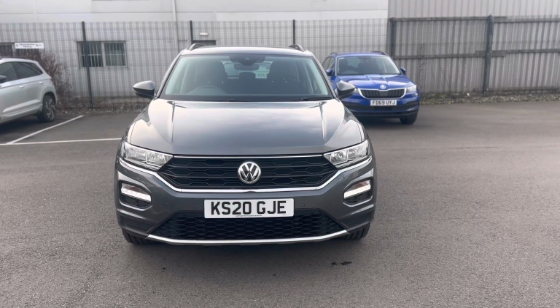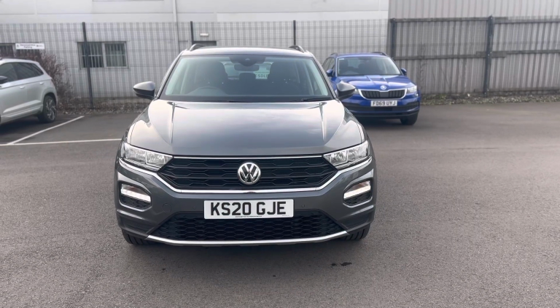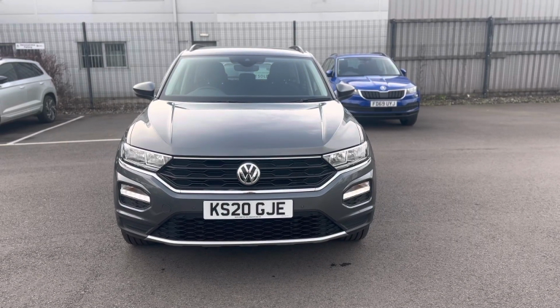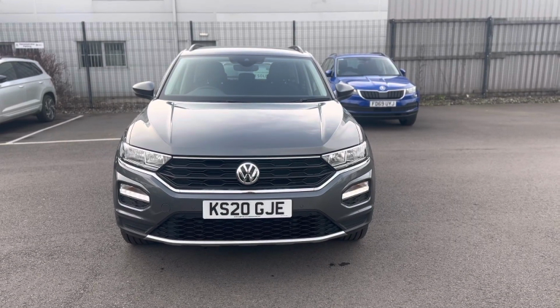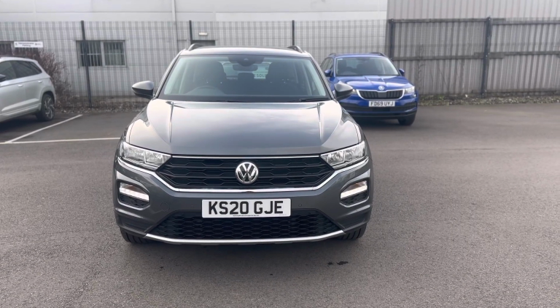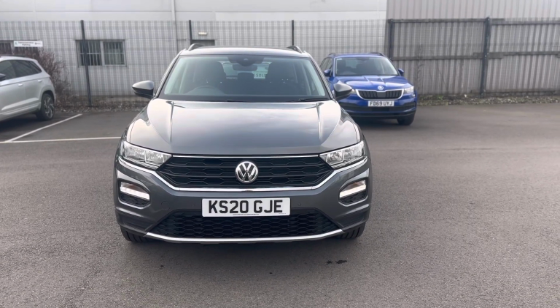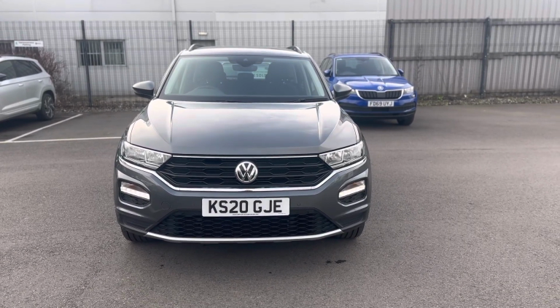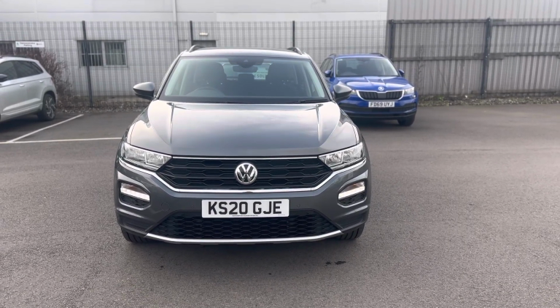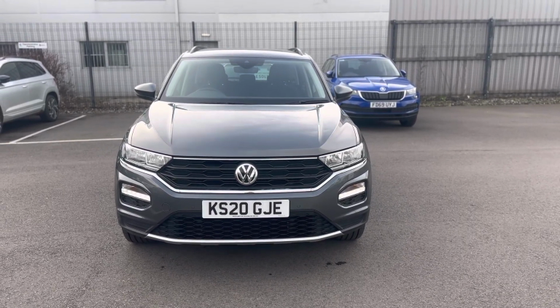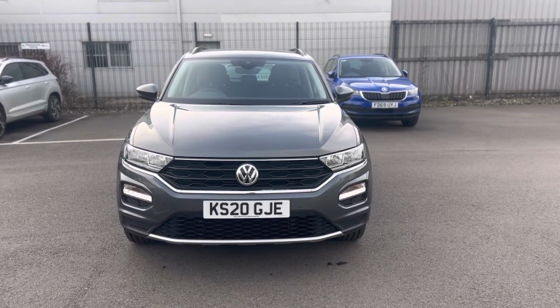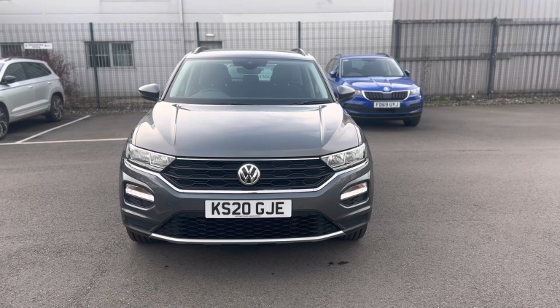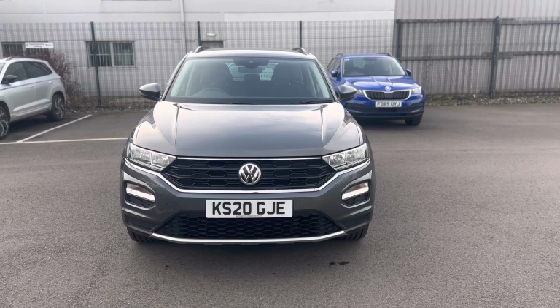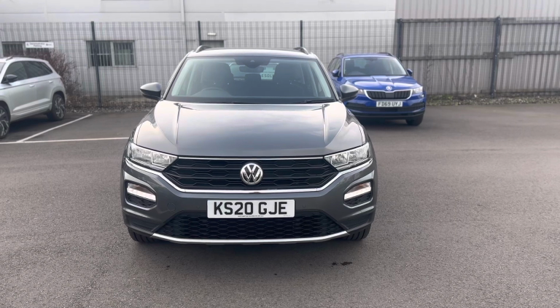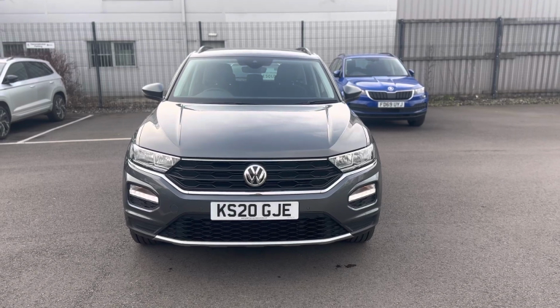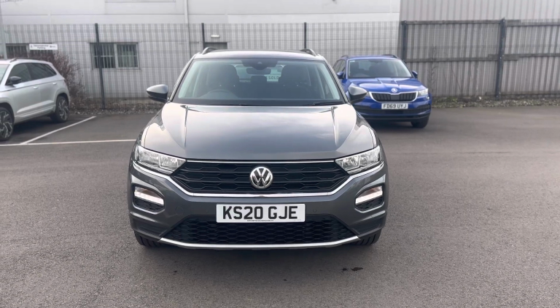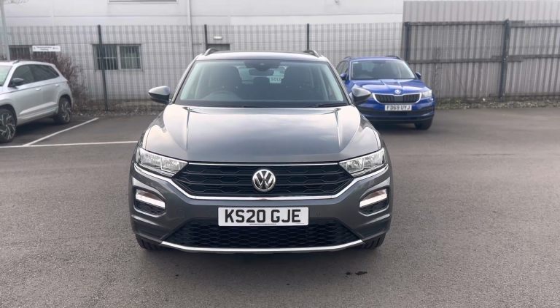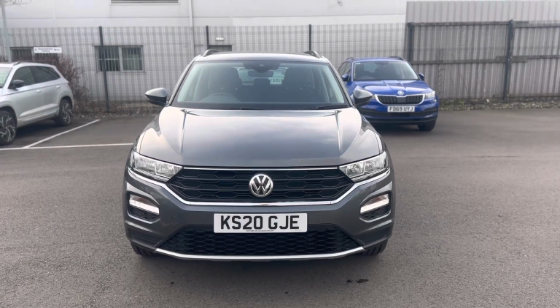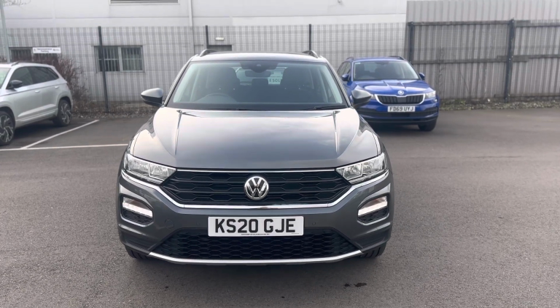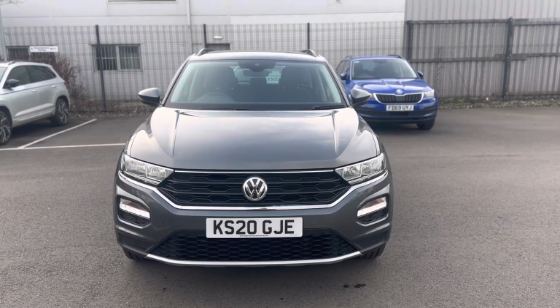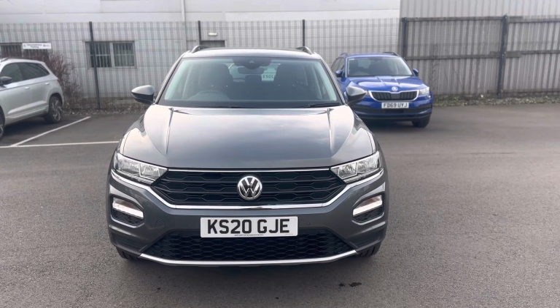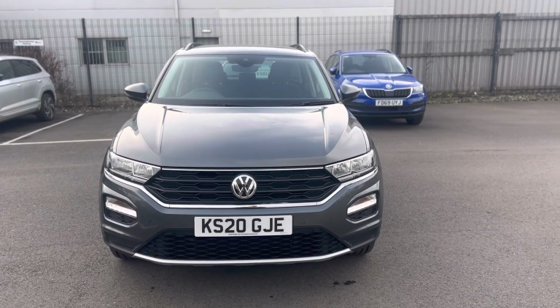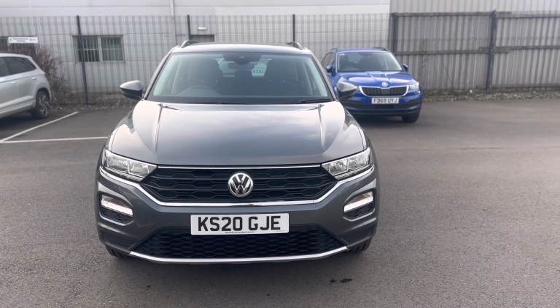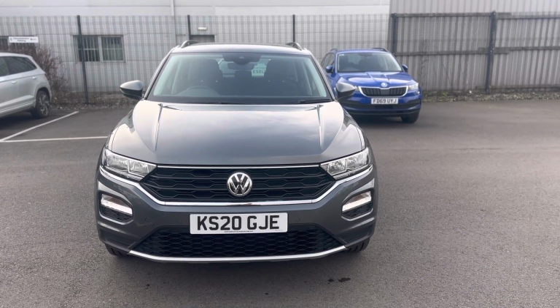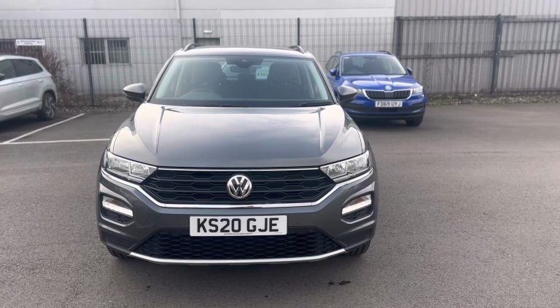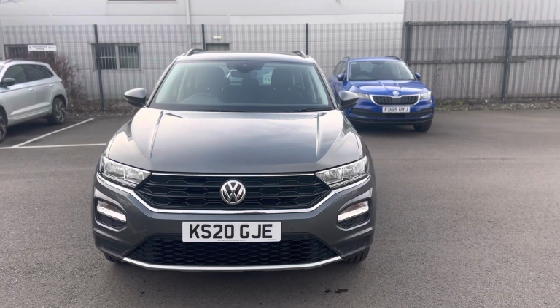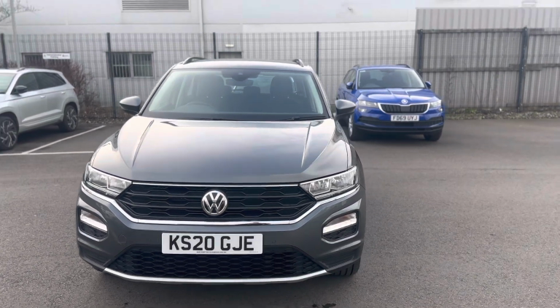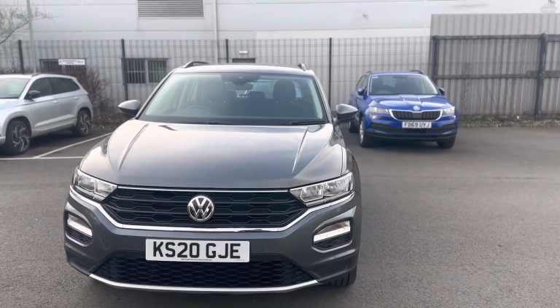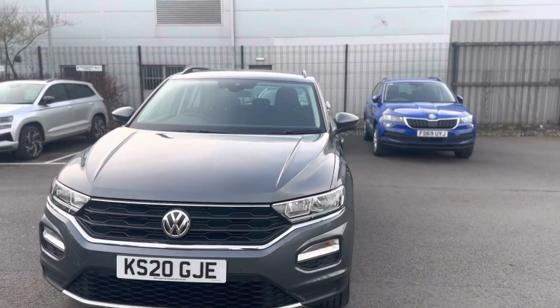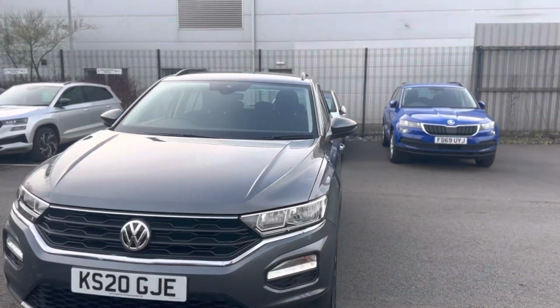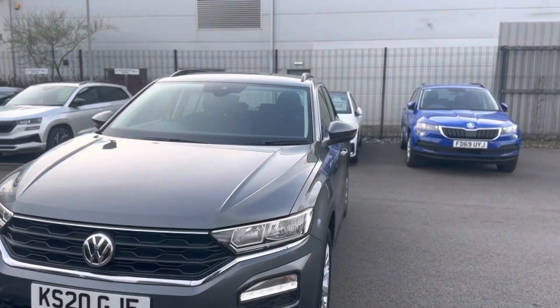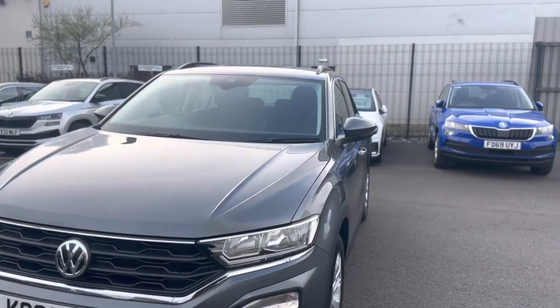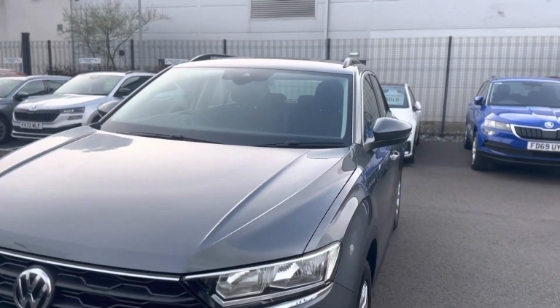Hello and welcome to DMK for Saylton Grimsby. Here we have the Volkswagen T-Roc 1.5 TSI Evo SE DSG in grey. To show you around a few features of the vehicle.